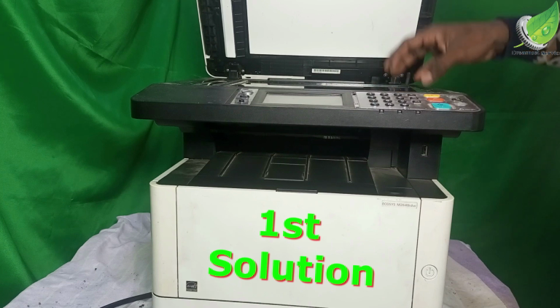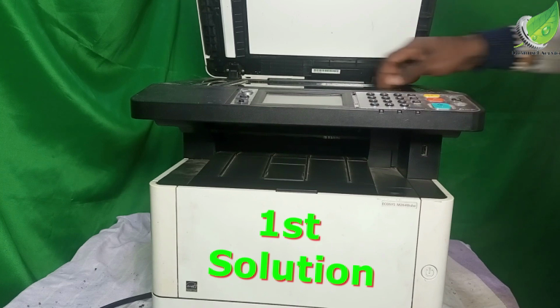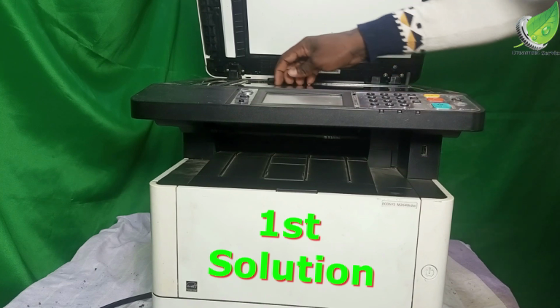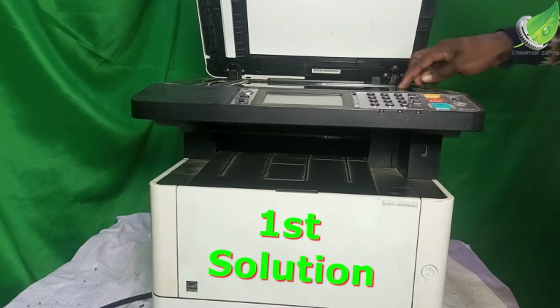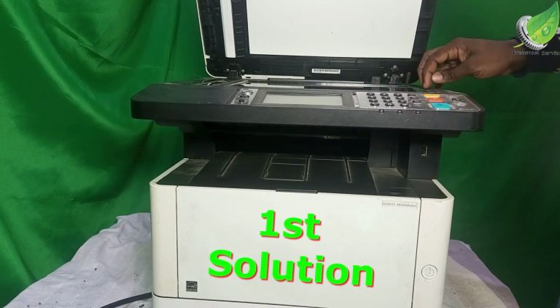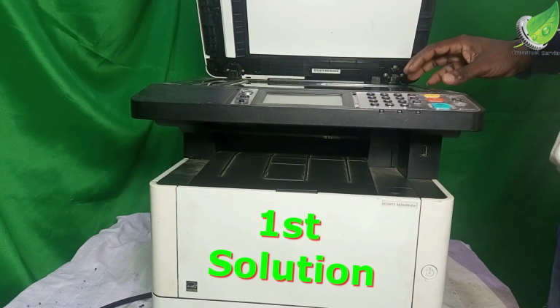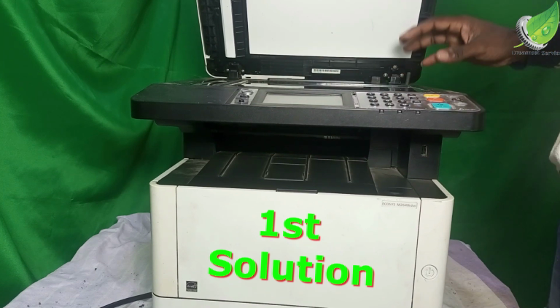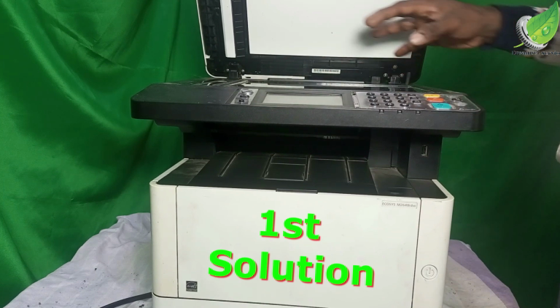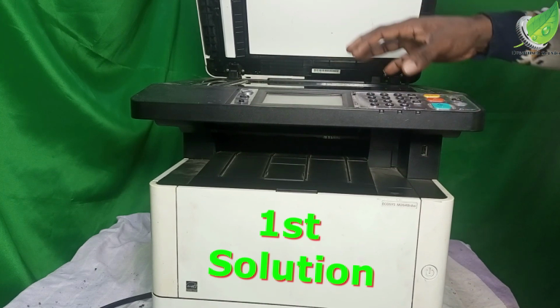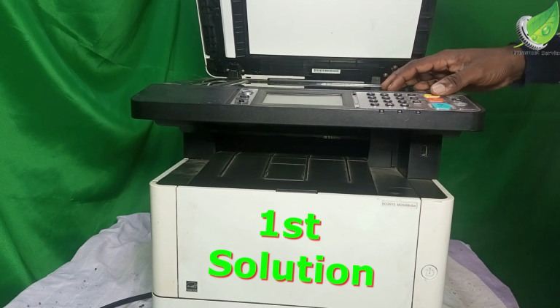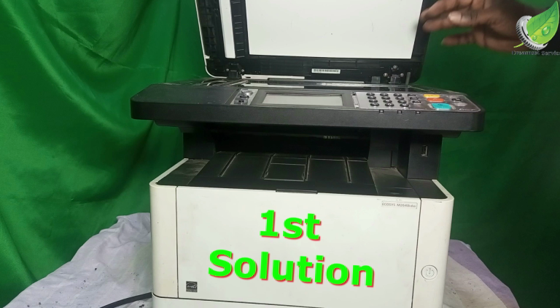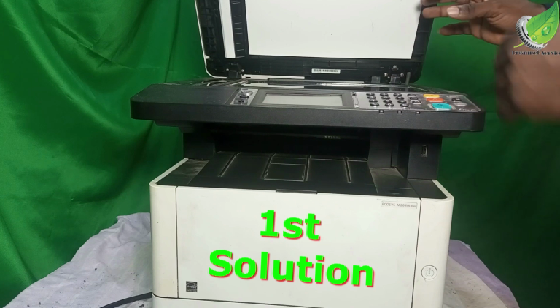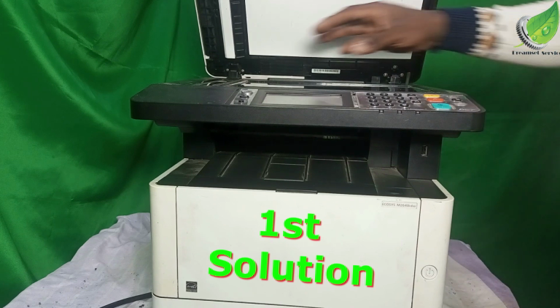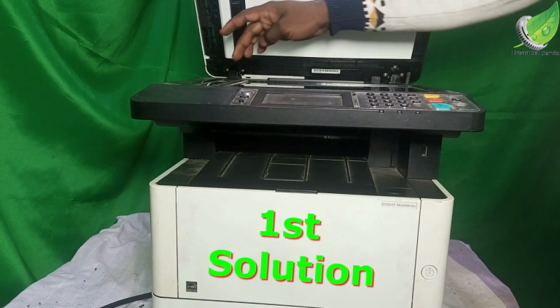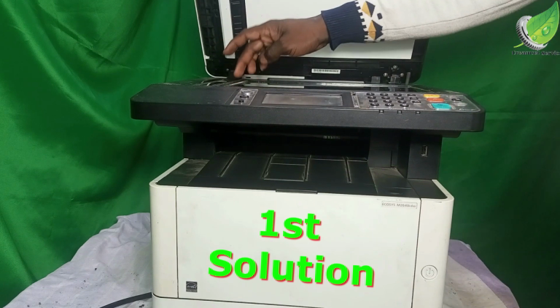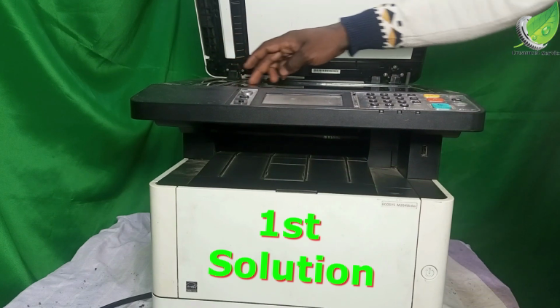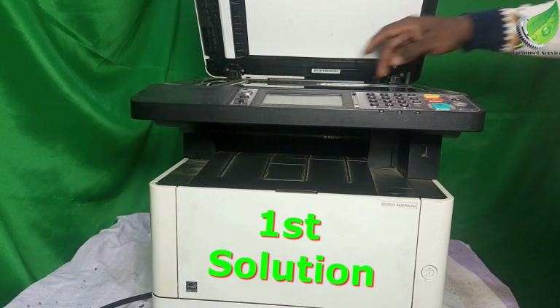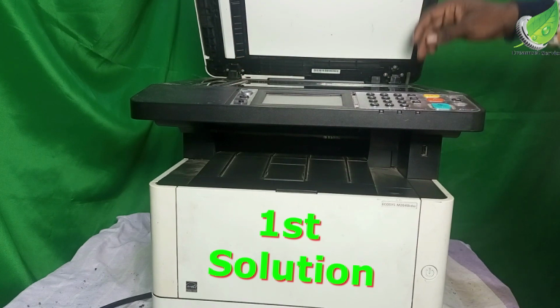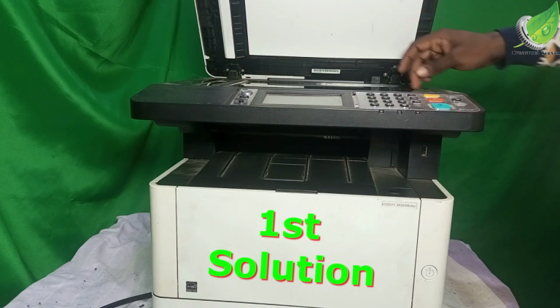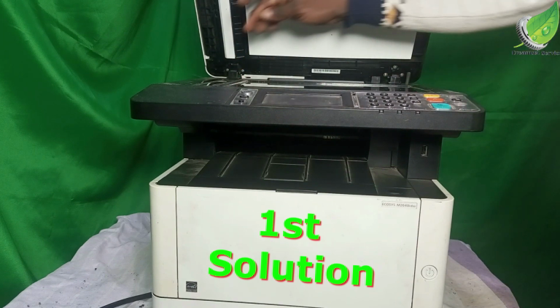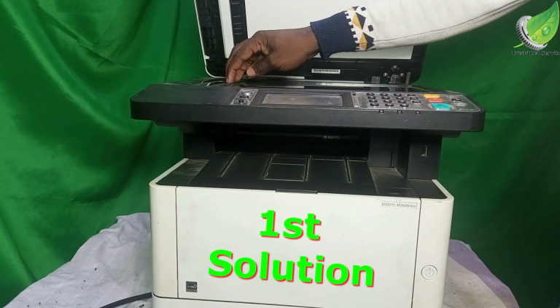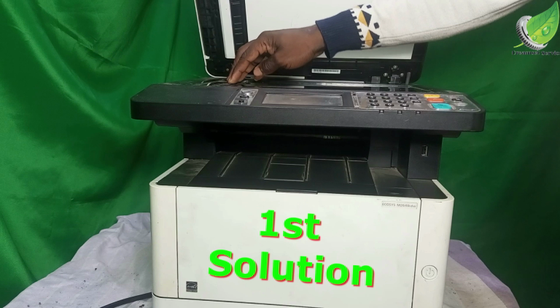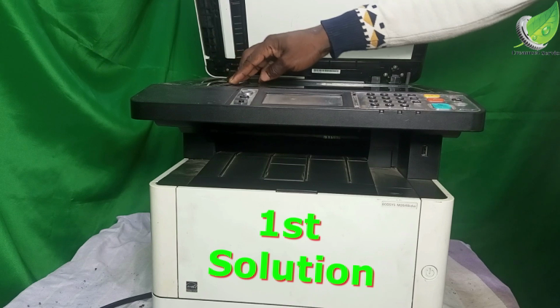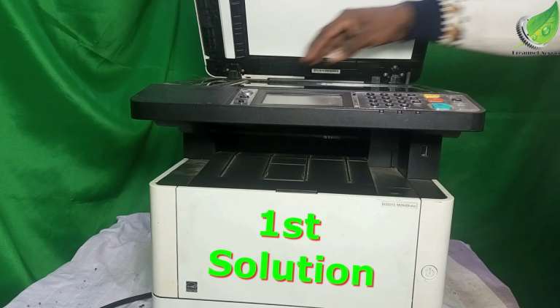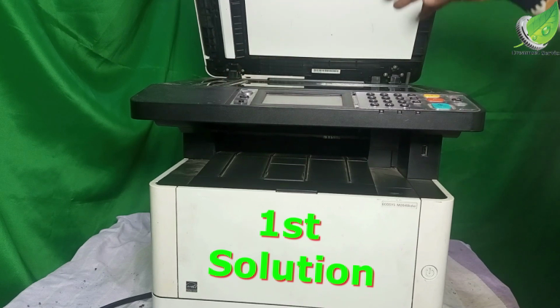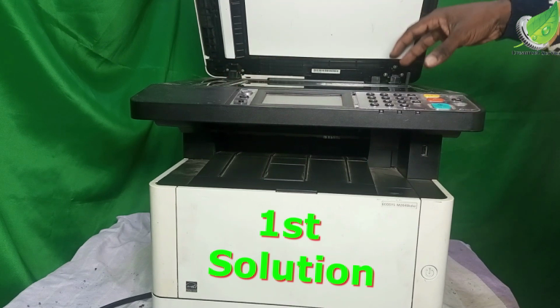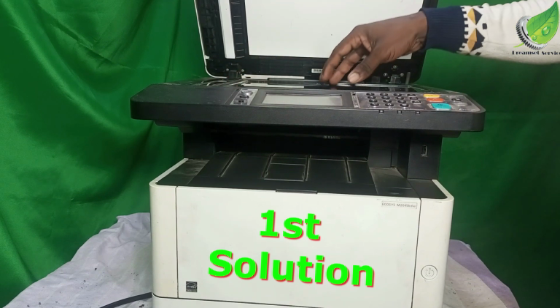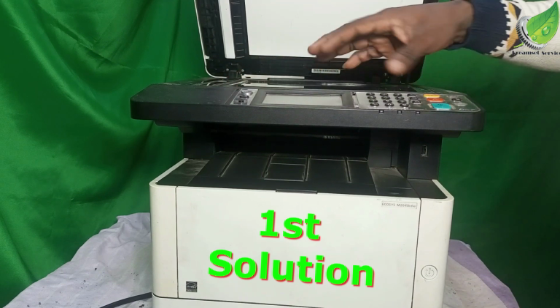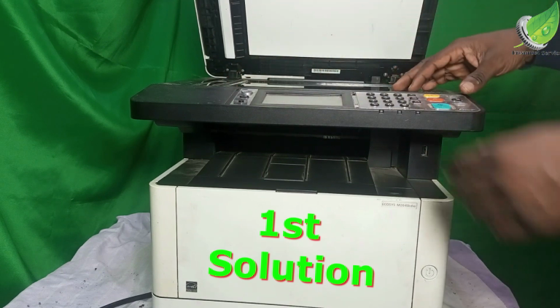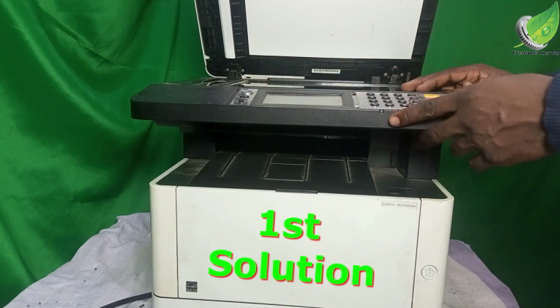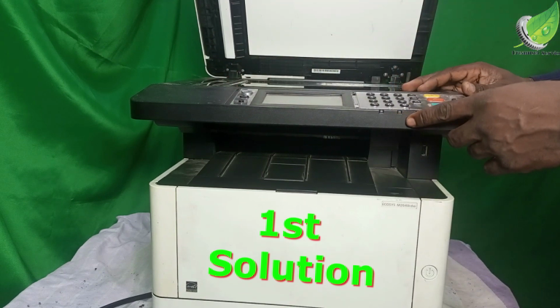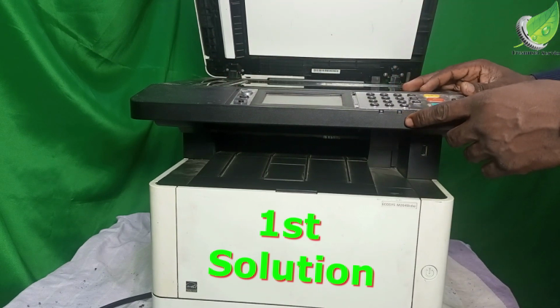Around the rail. Normally, once you power on your printer, what is supposed to happen is that this scanner will move to one edge and then move back to the other side. But if it is stuck, it is going to give you that error C3100.